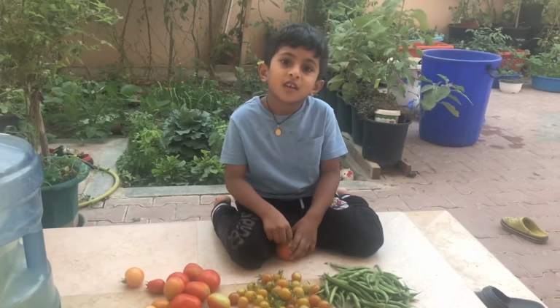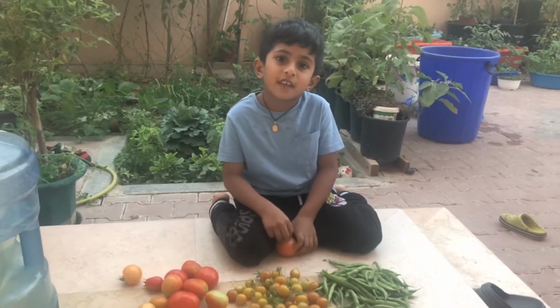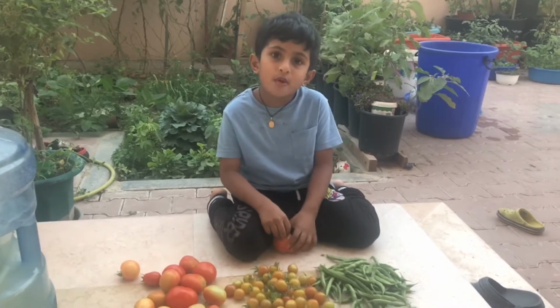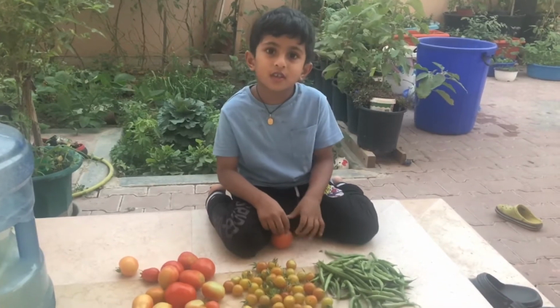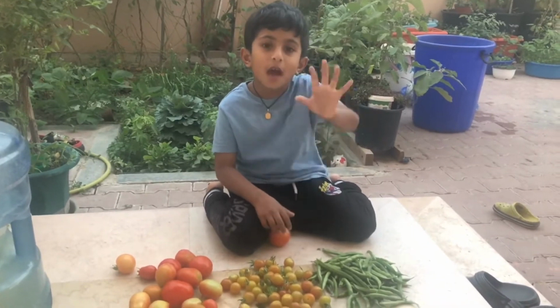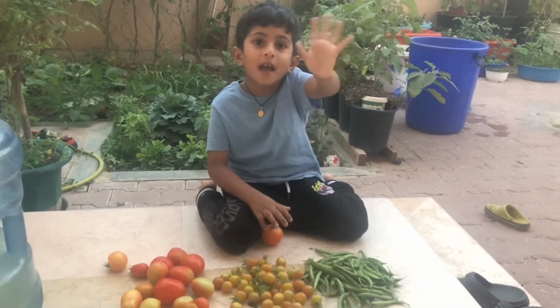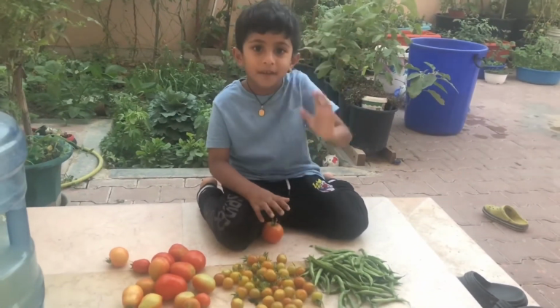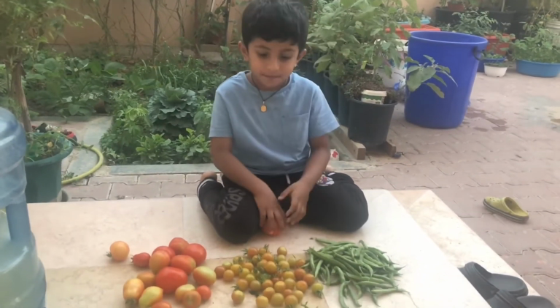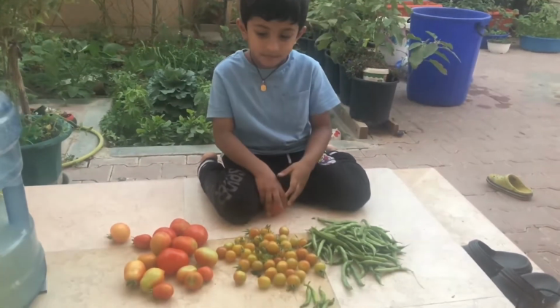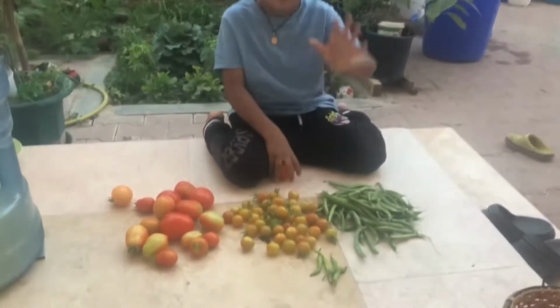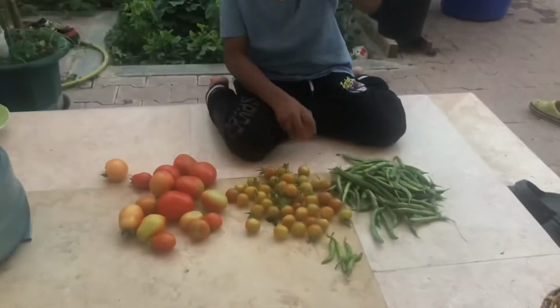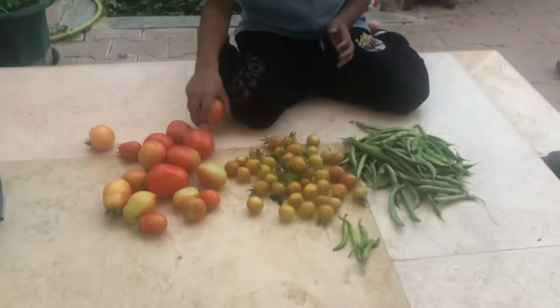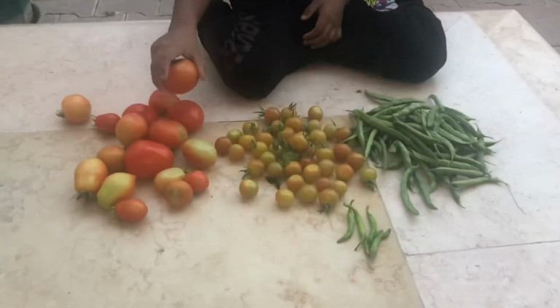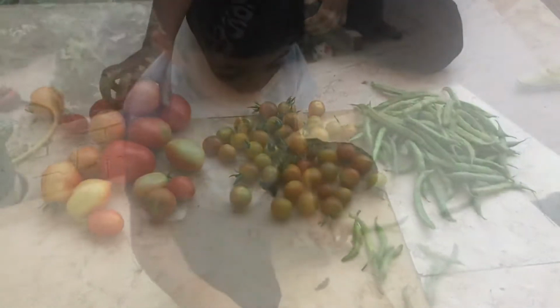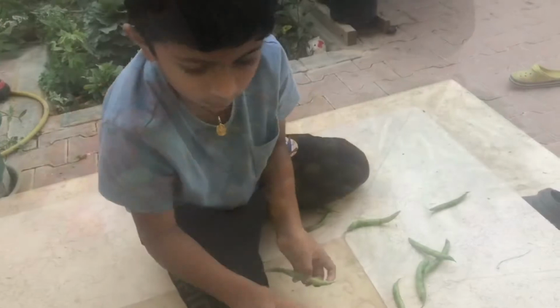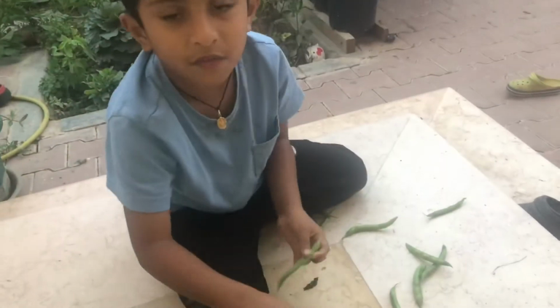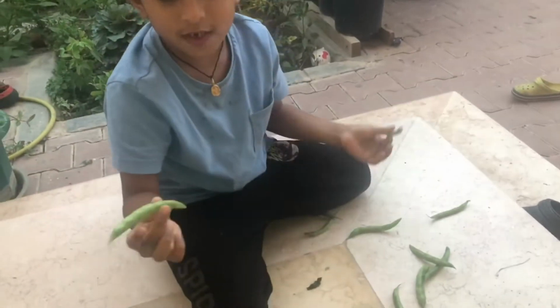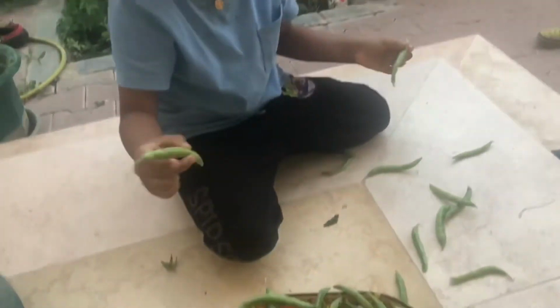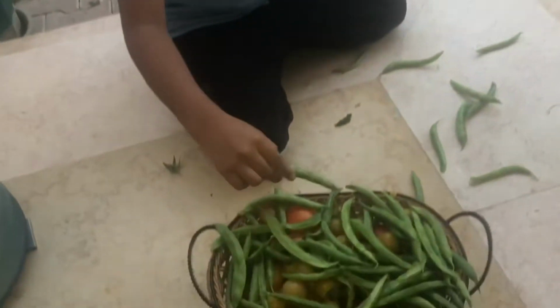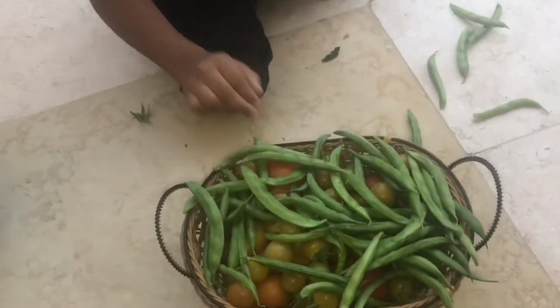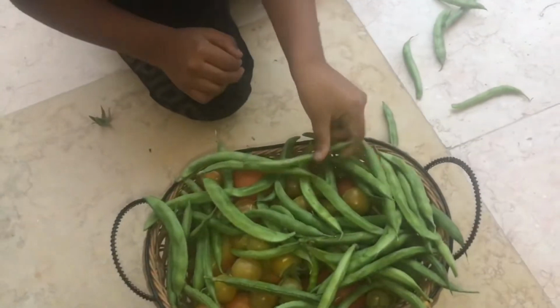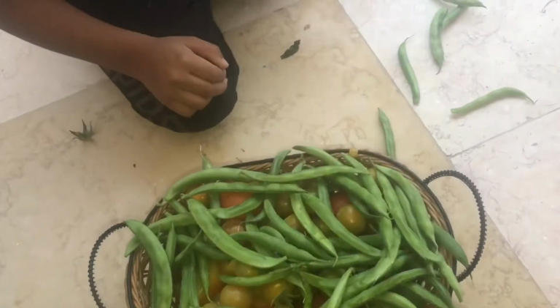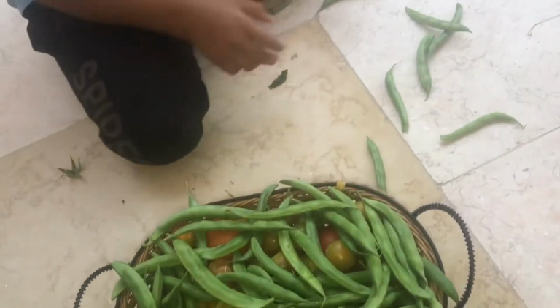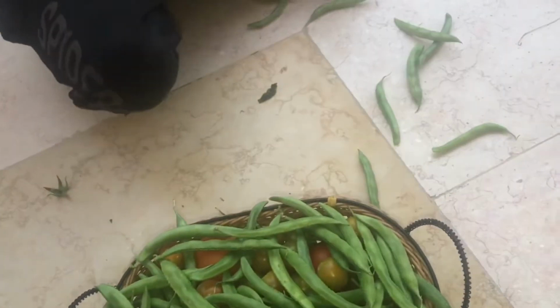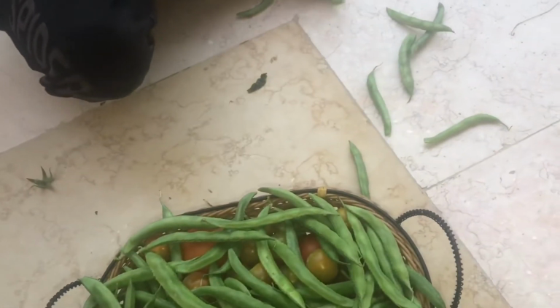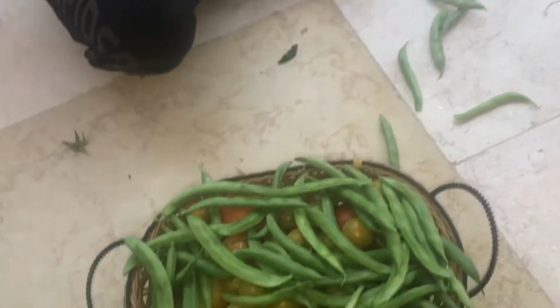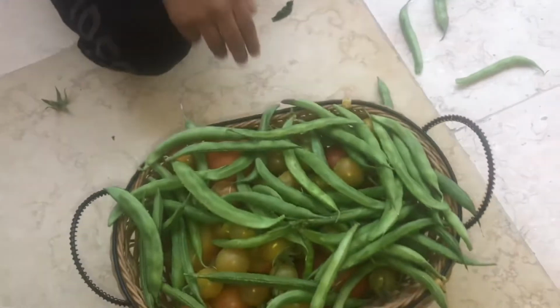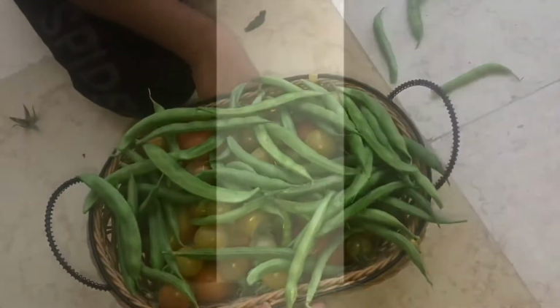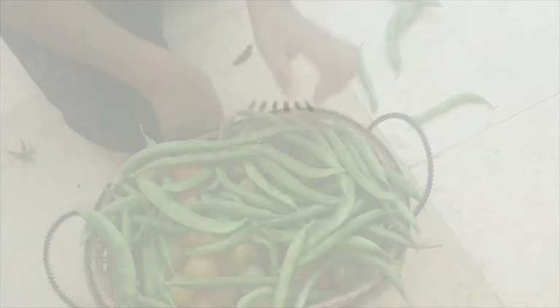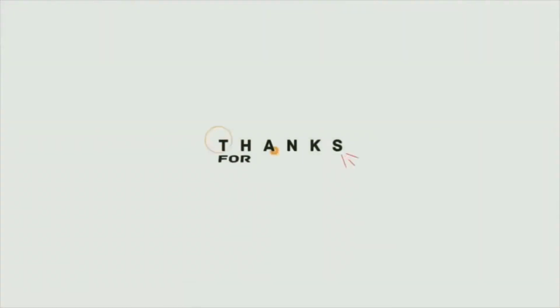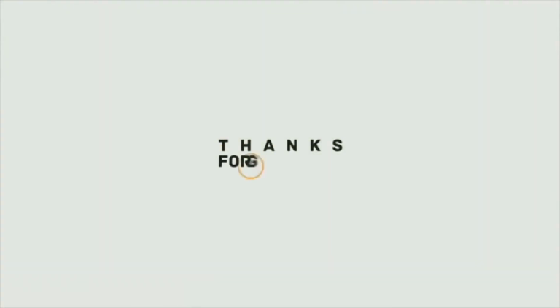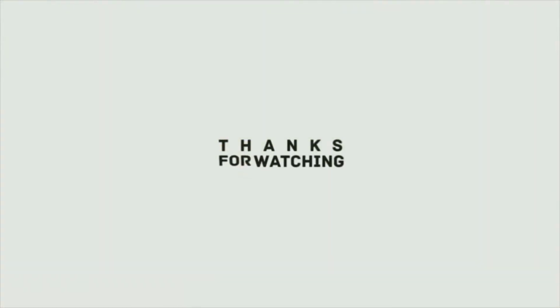Thank you for watching. Goodbye. Fresh beans, lovely fresh beans, and tomatoes and chilis. Bye!